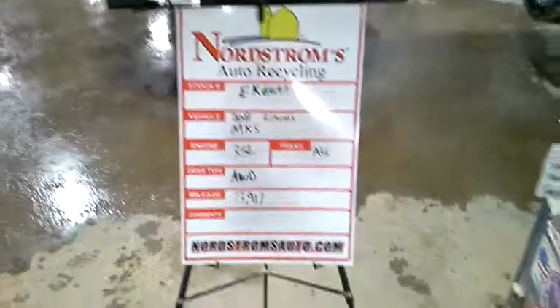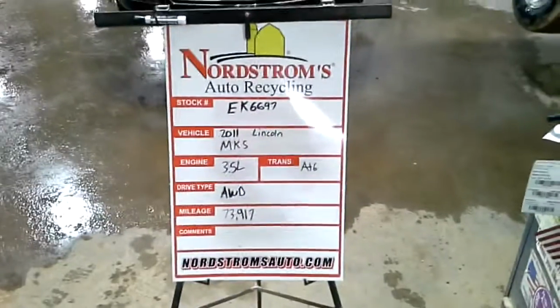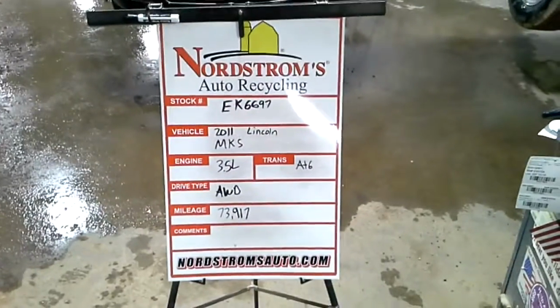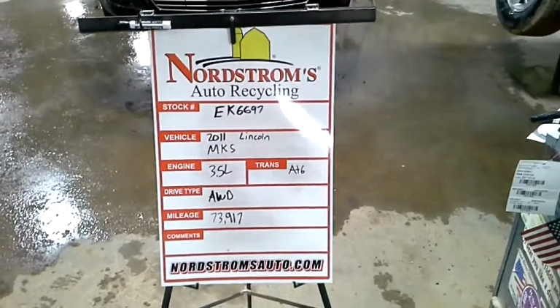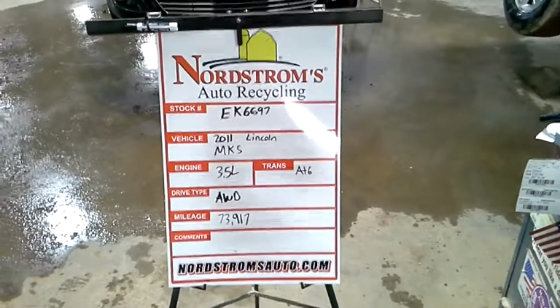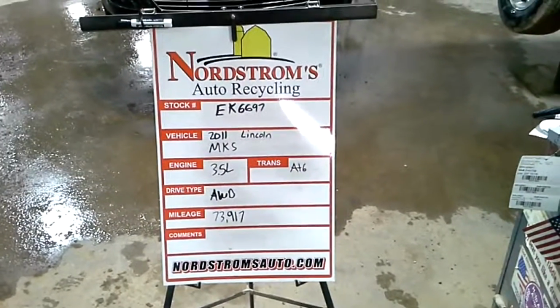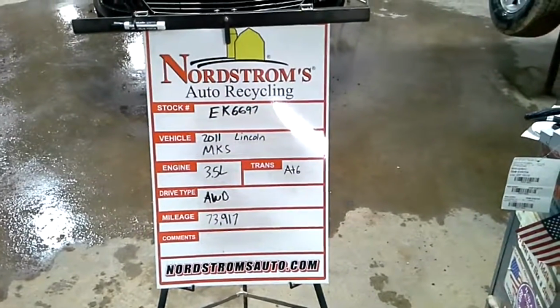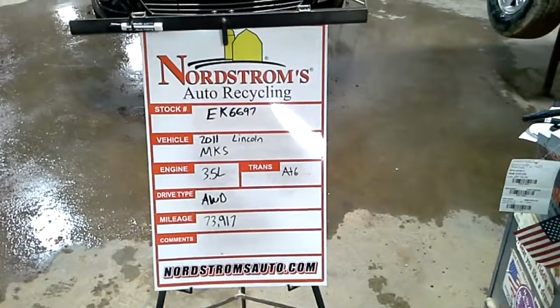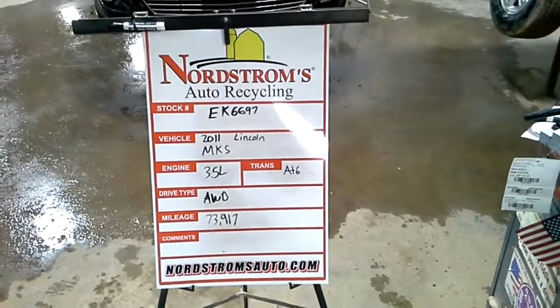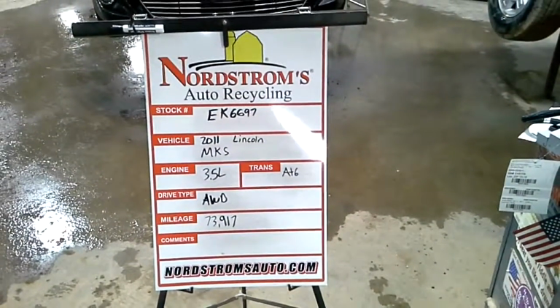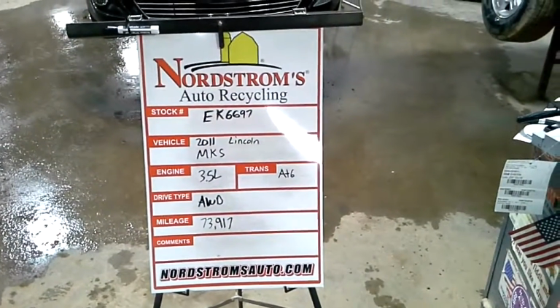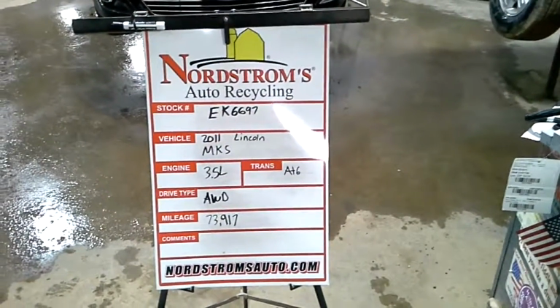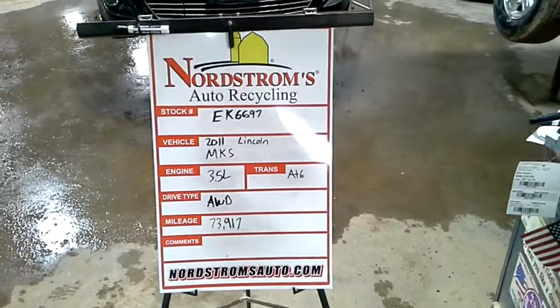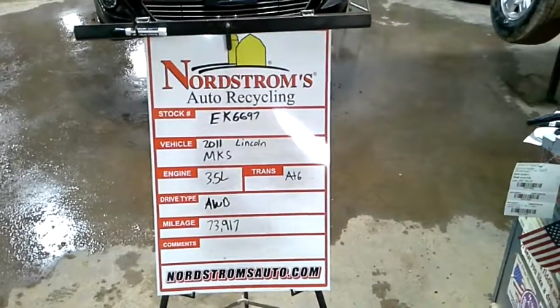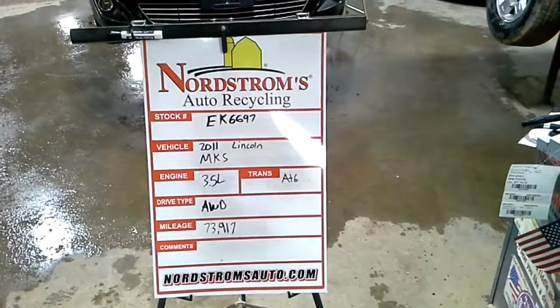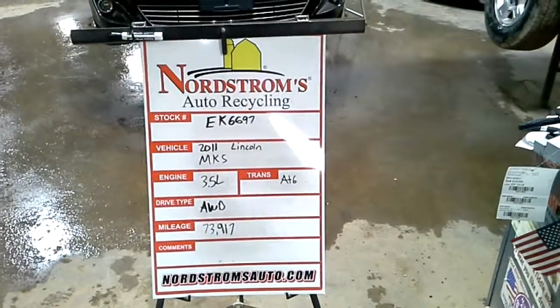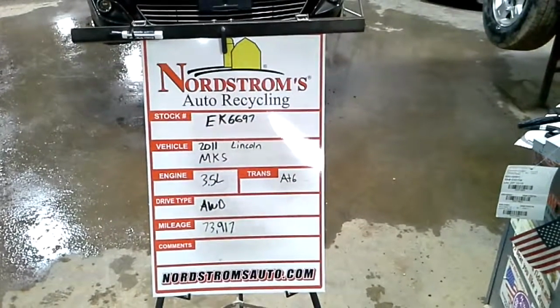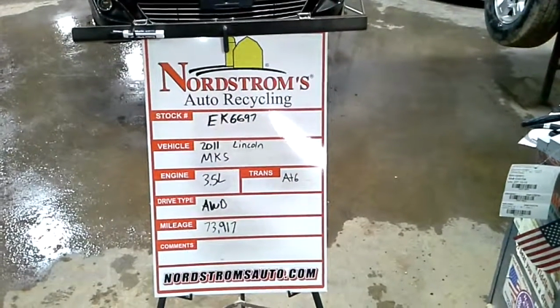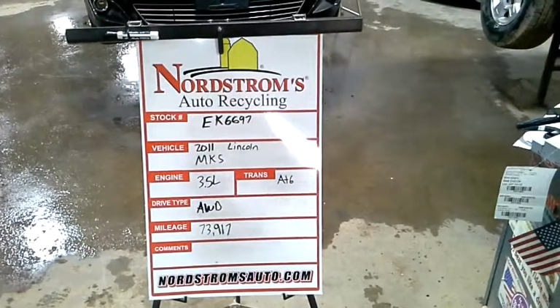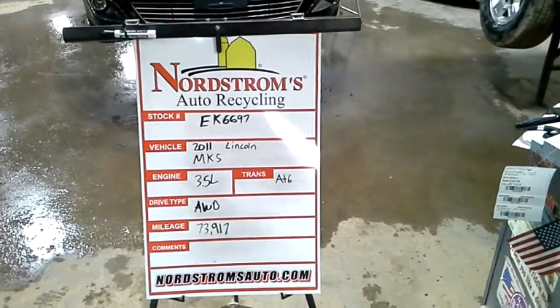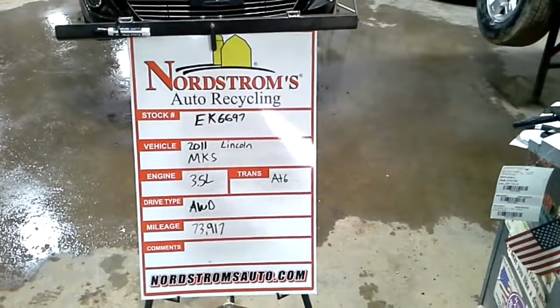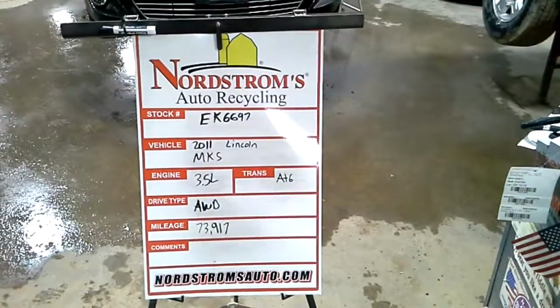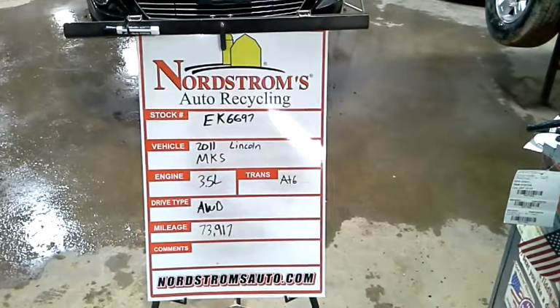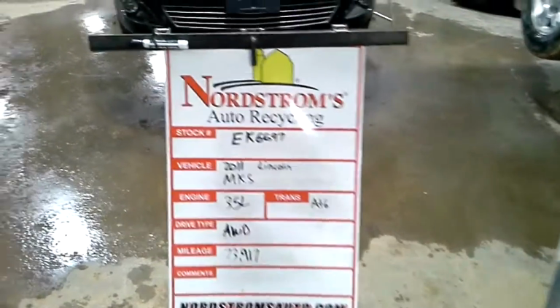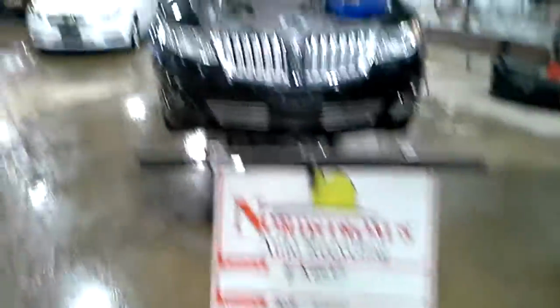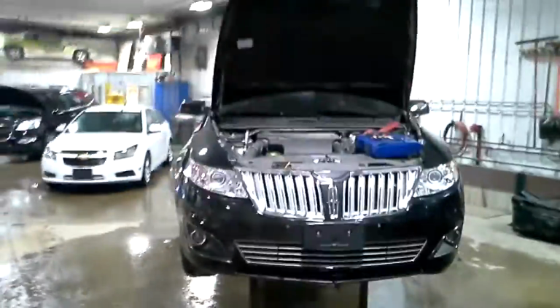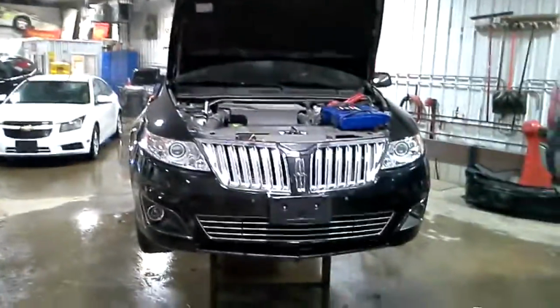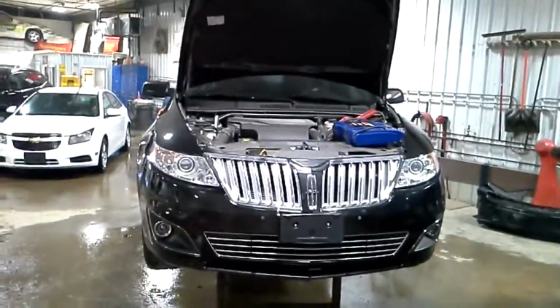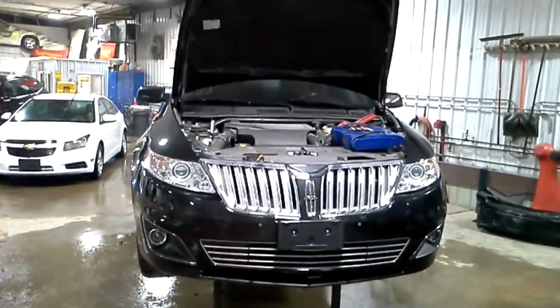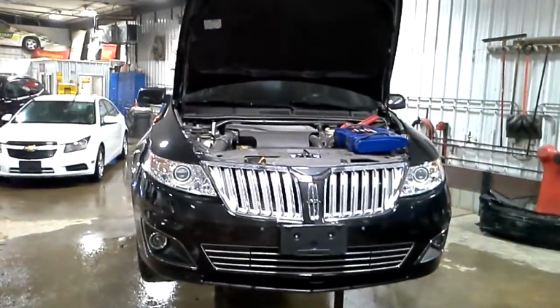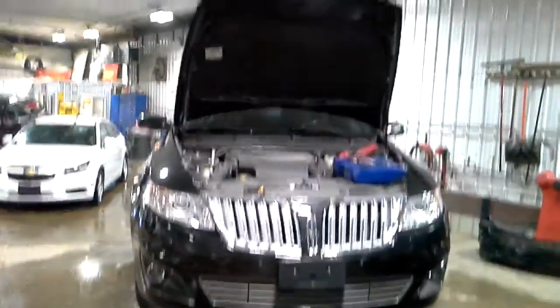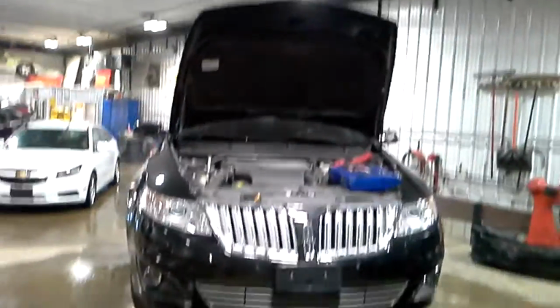Stock number EK6697, 2011 Lincoln MKS, 3.5 liter twin turbo EcoBoost, automatic 6-speed, all-wheel drive, 73,917 miles, black in color, does run and drive.